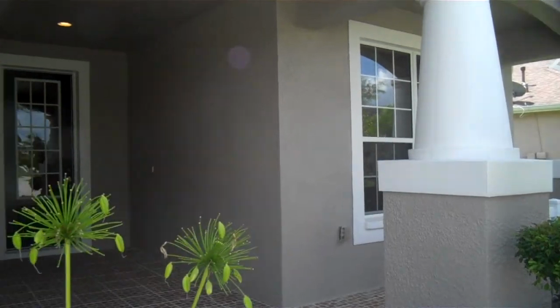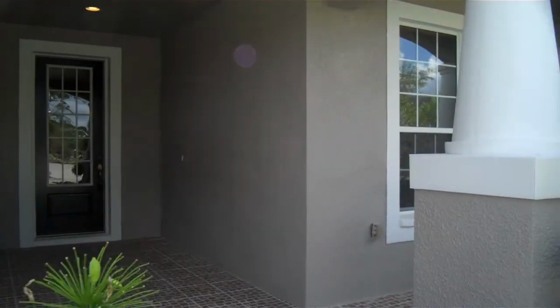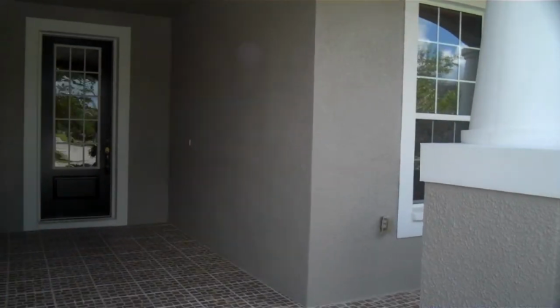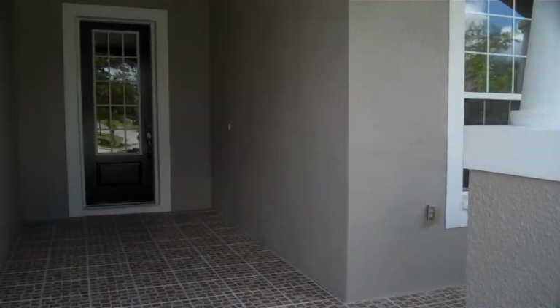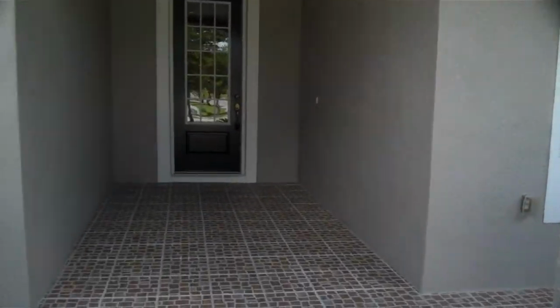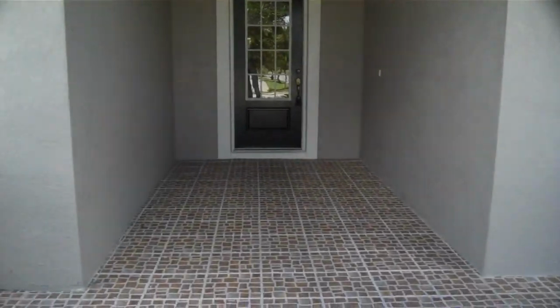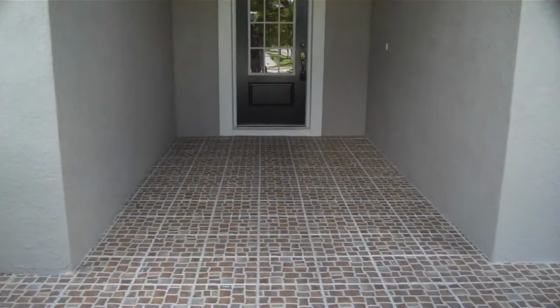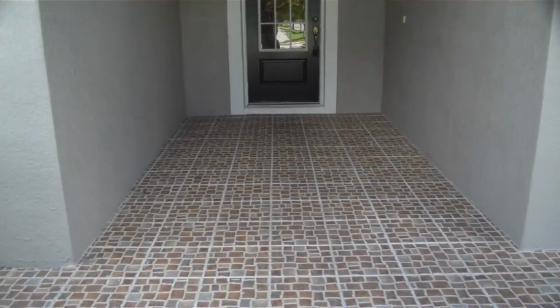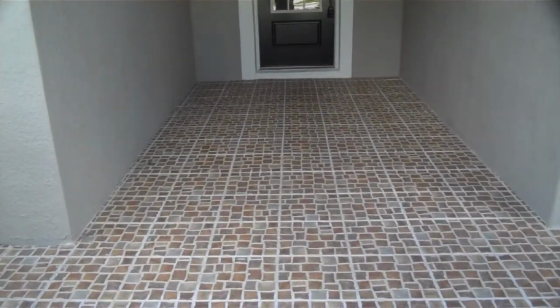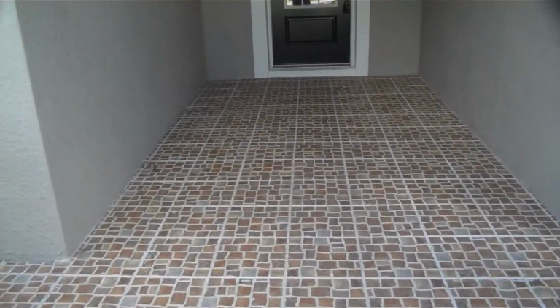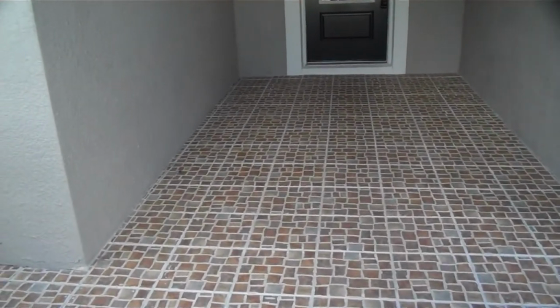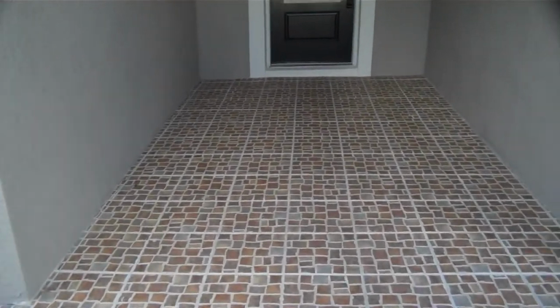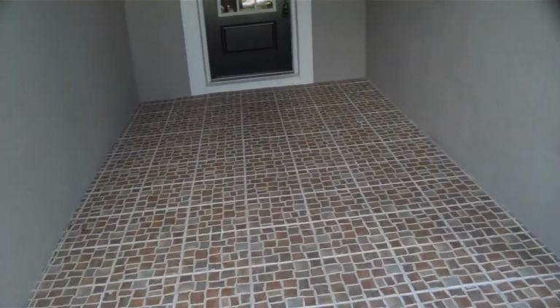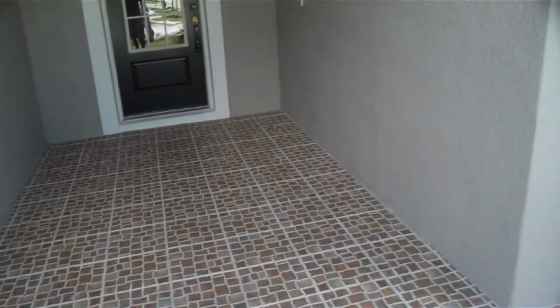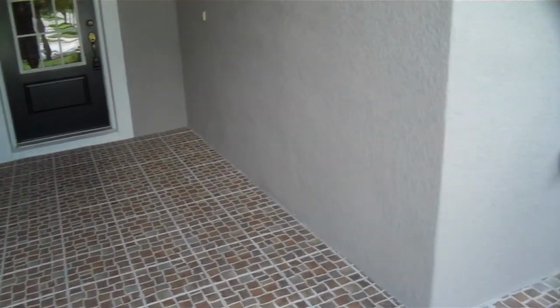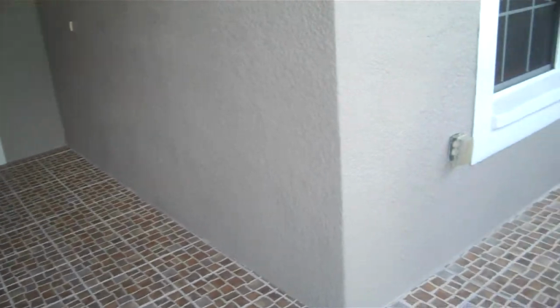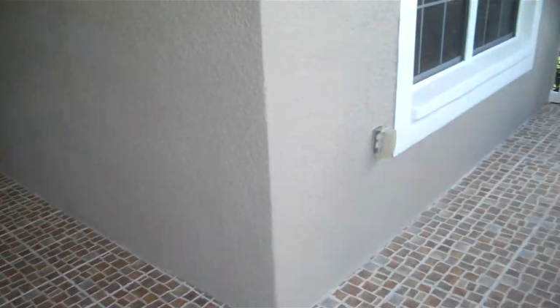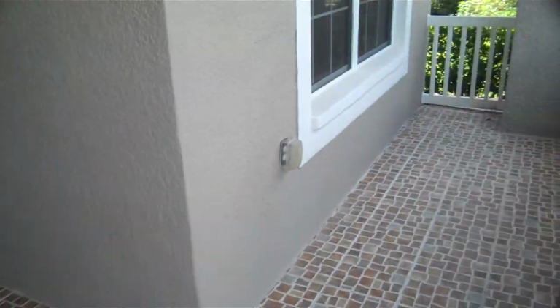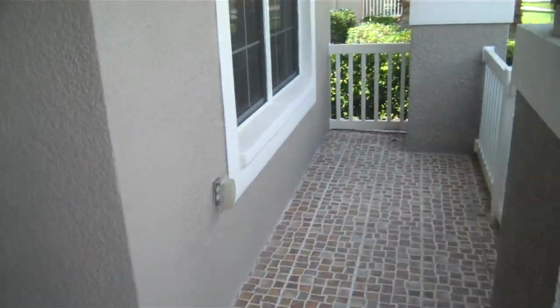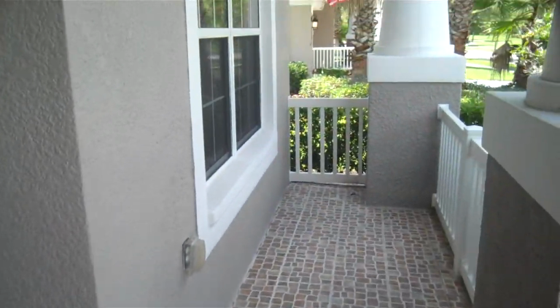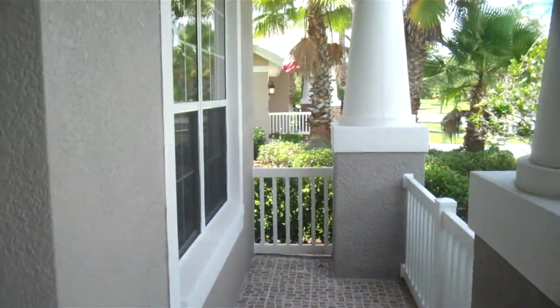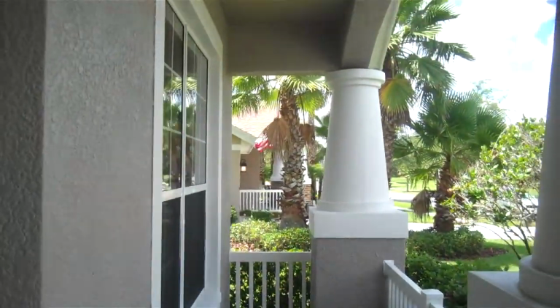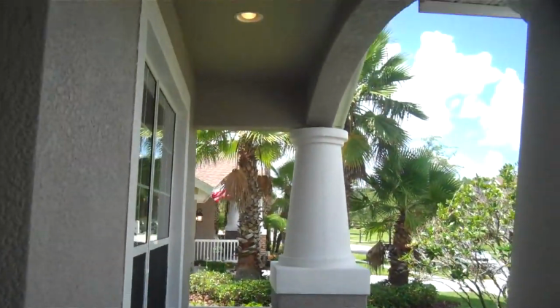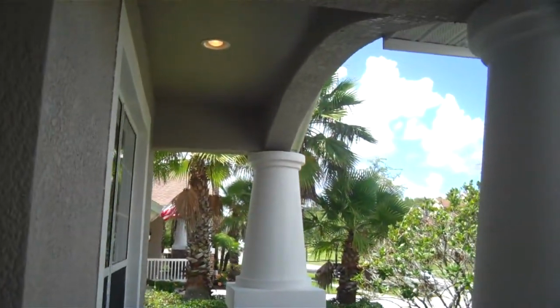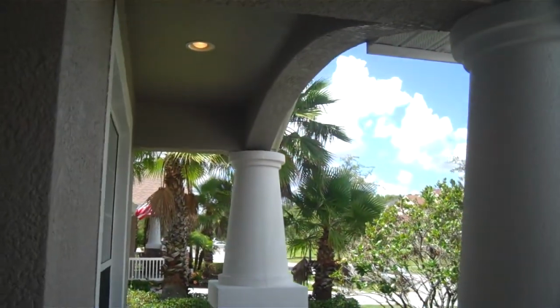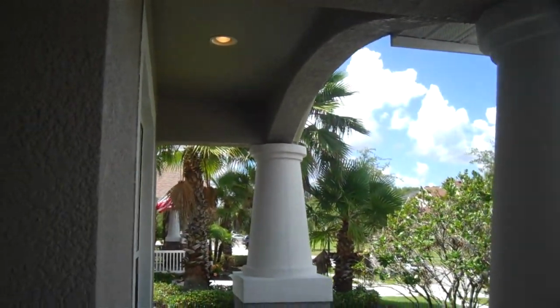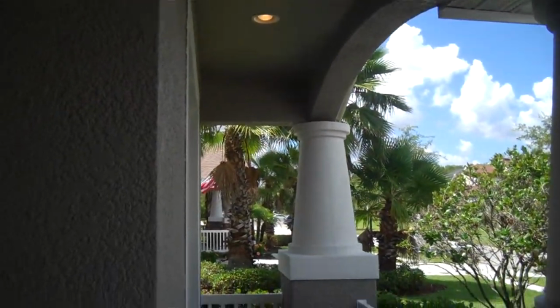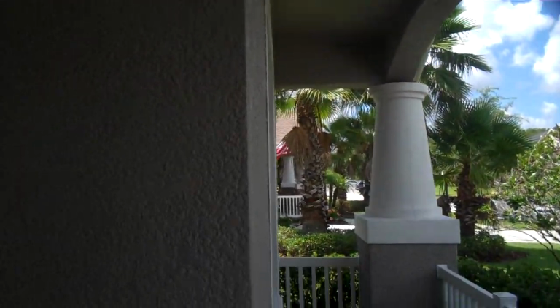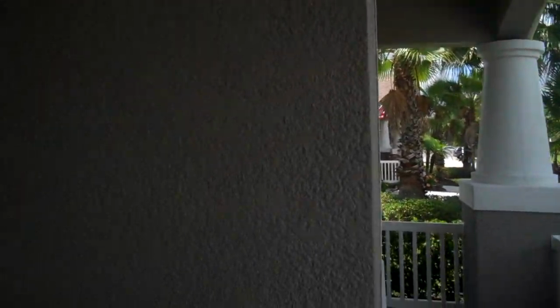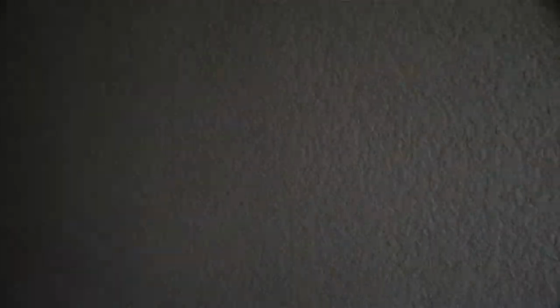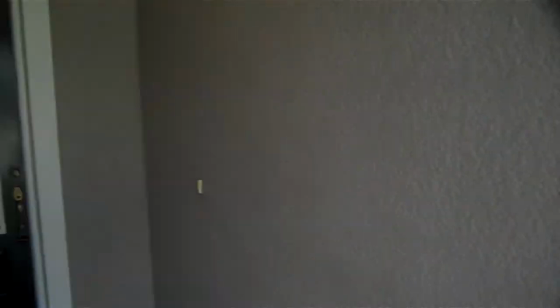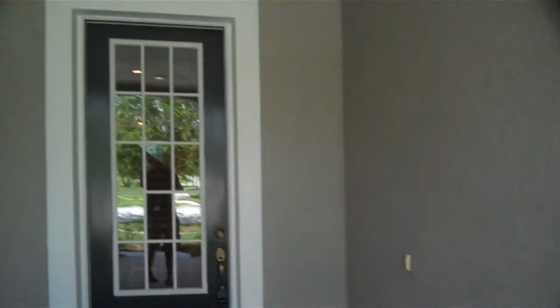Right when you walk into the area here, you see there's really nice flooring all around. Got a little patio, lots of columns, and the outside lighting as well.